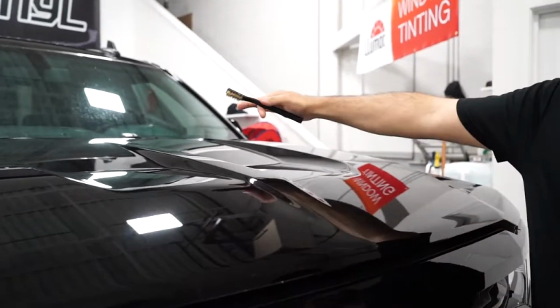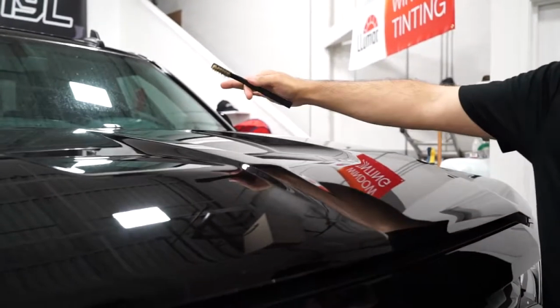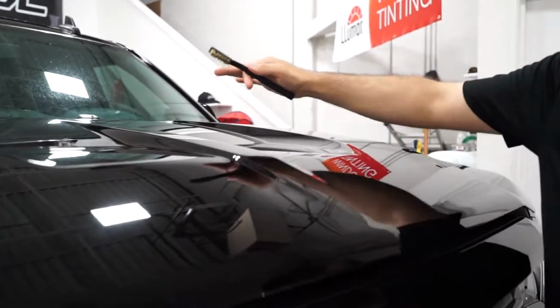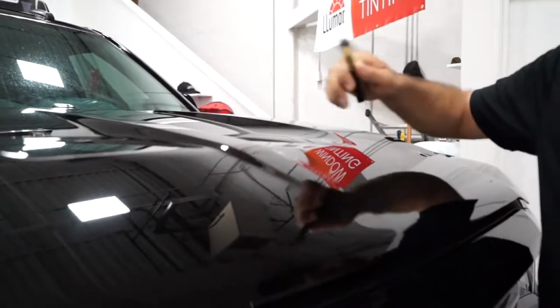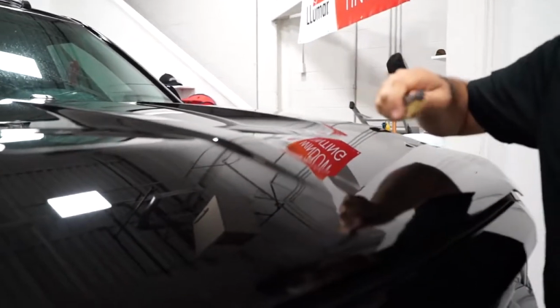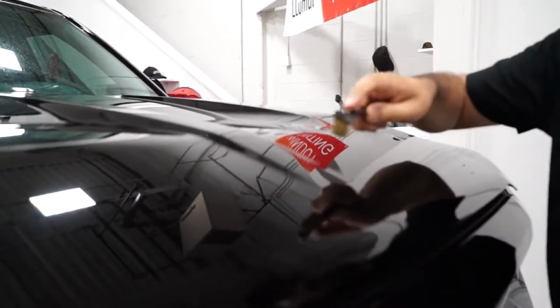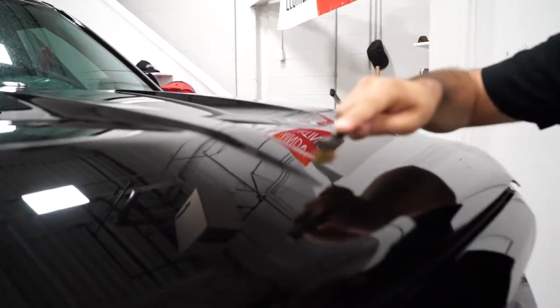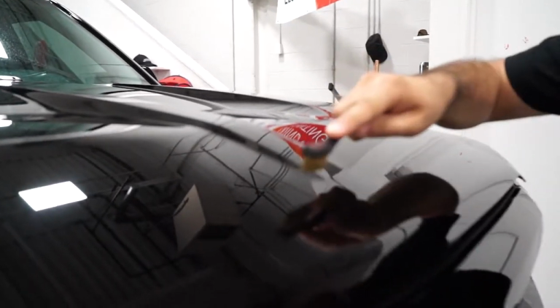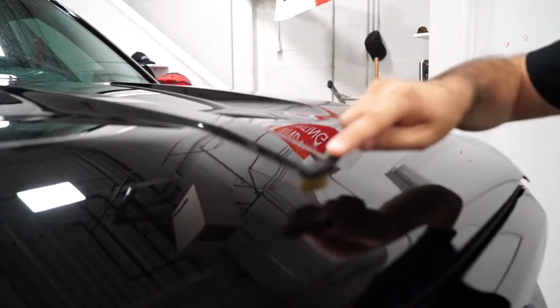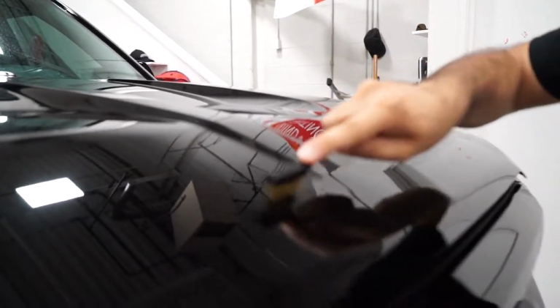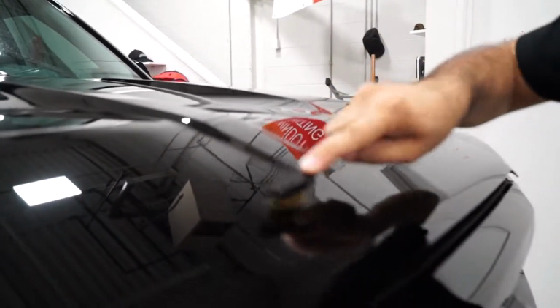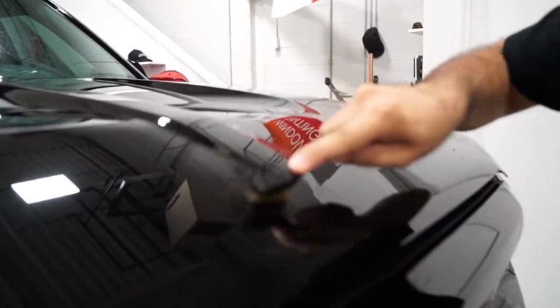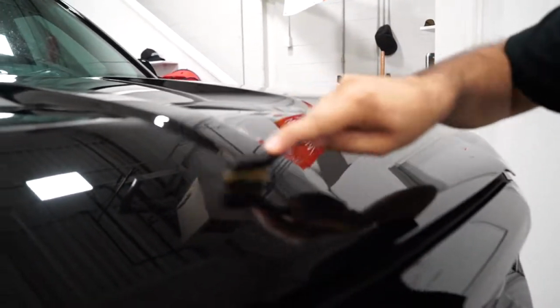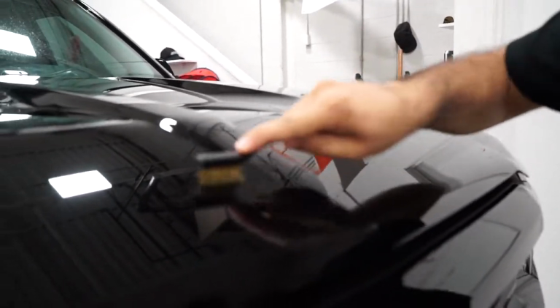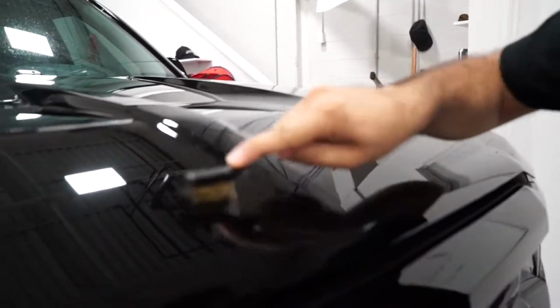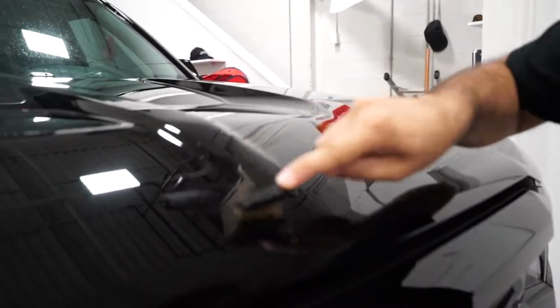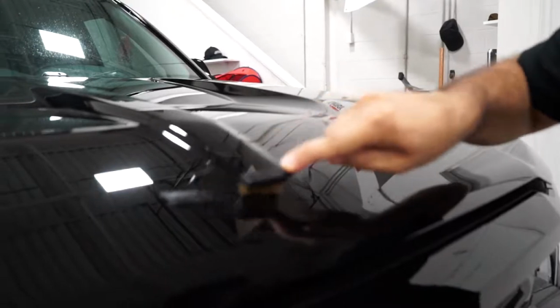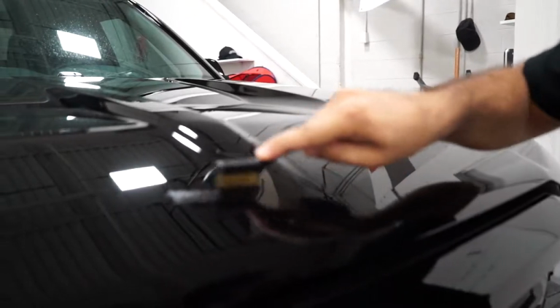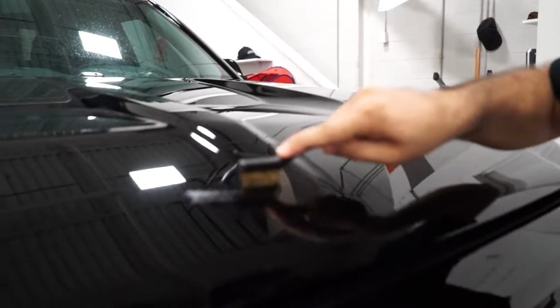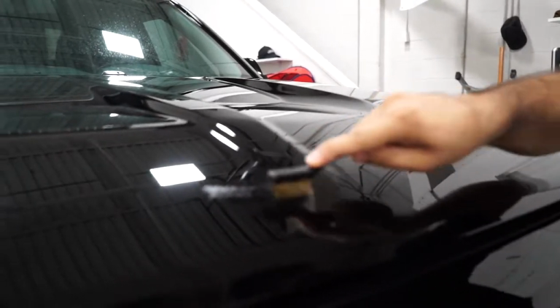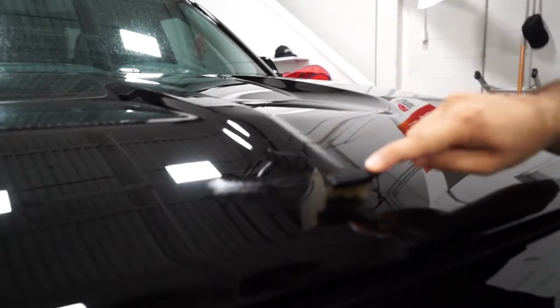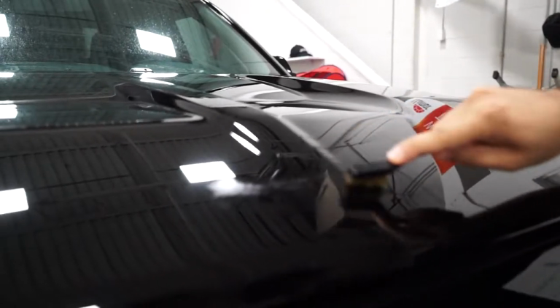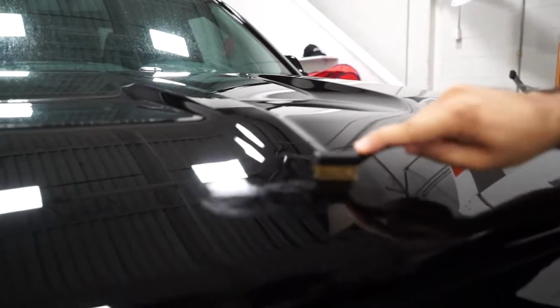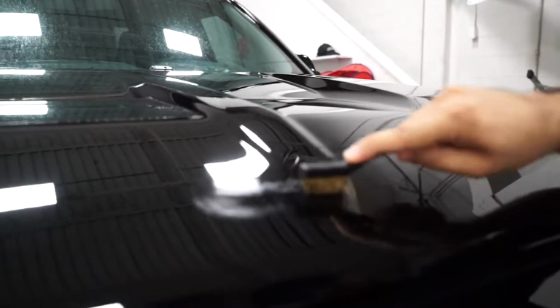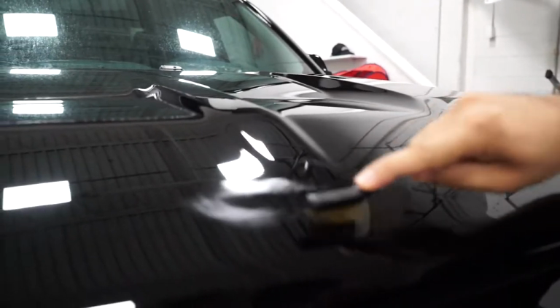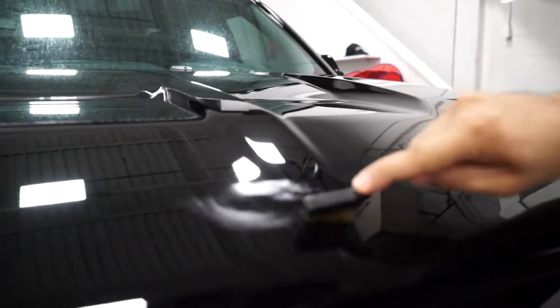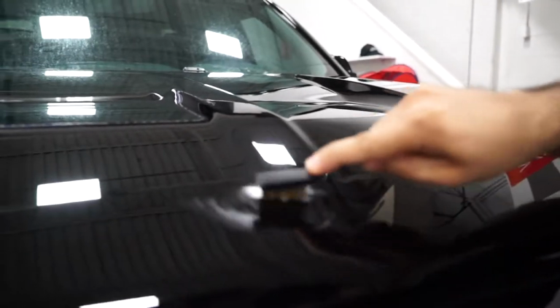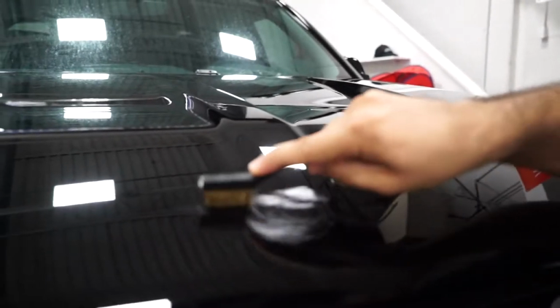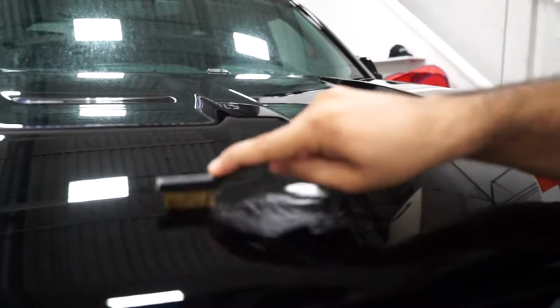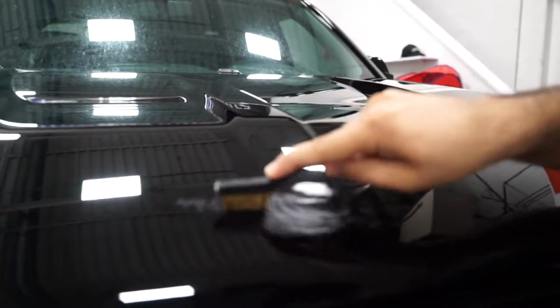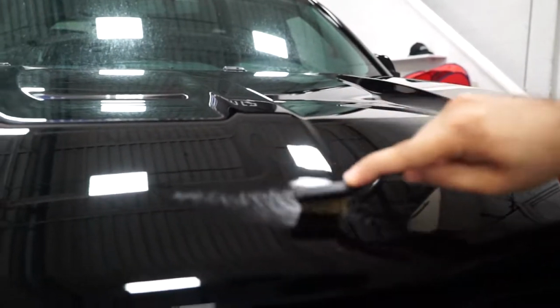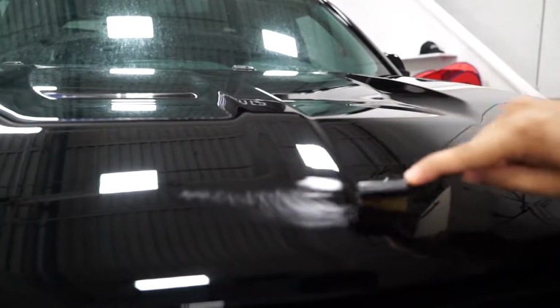The full hood is done with paint protection film right now. You can see the scratches — you can see all that.